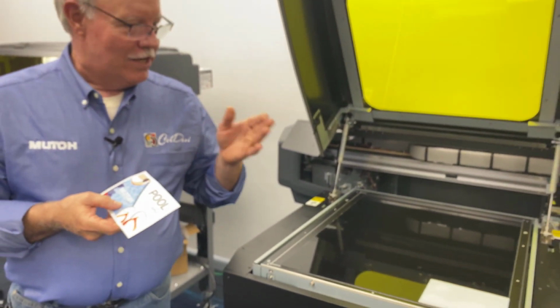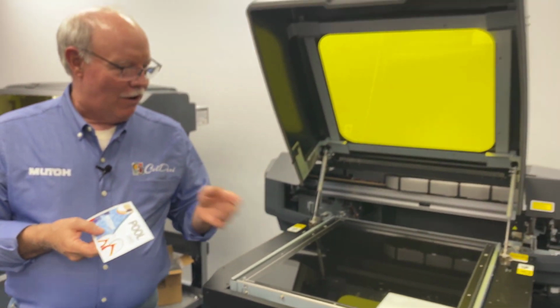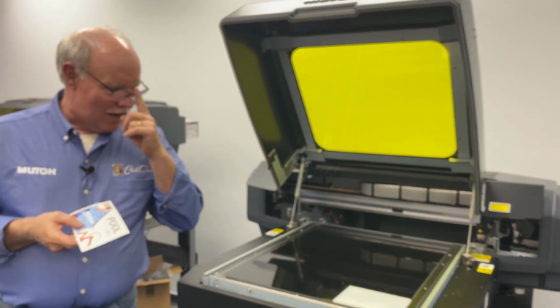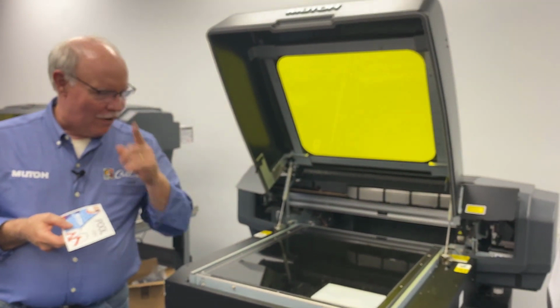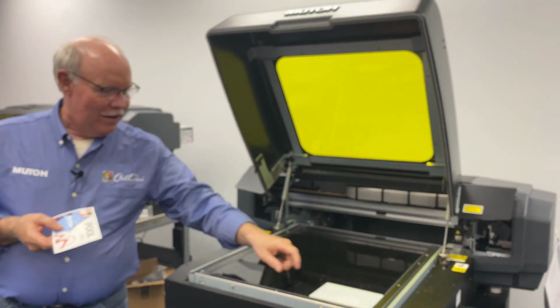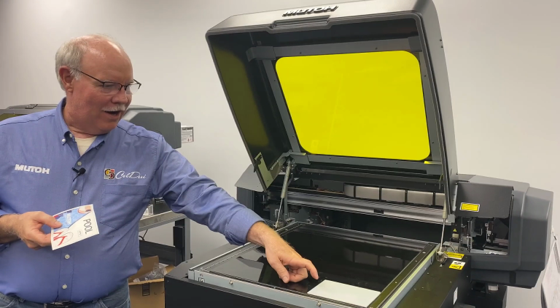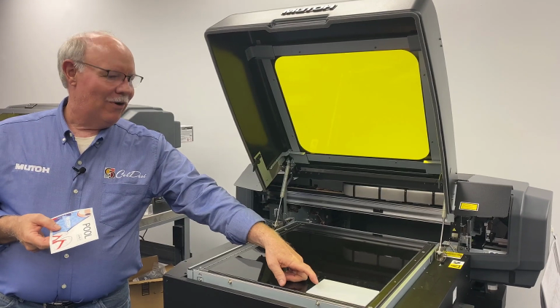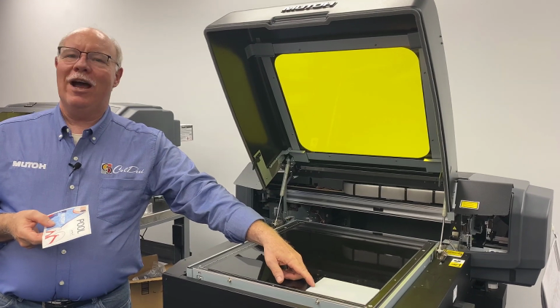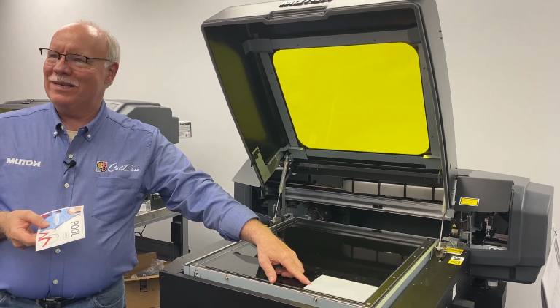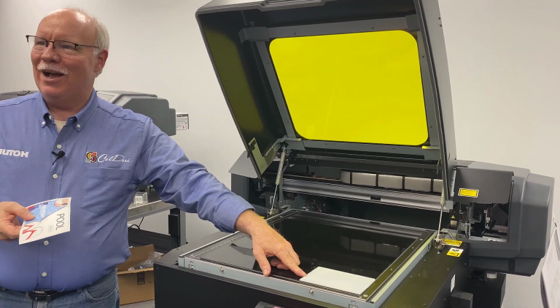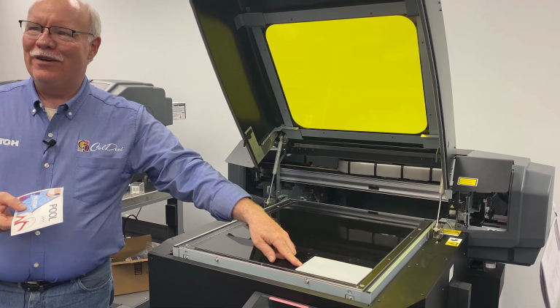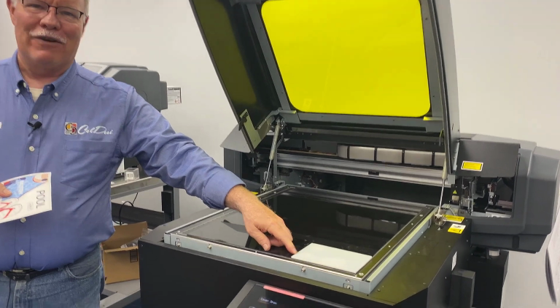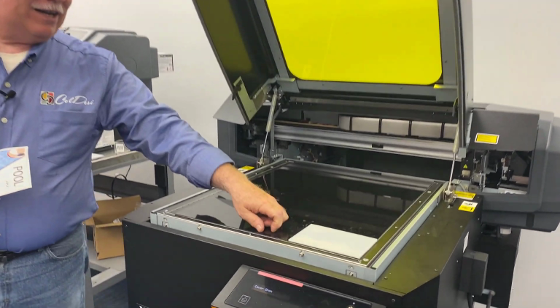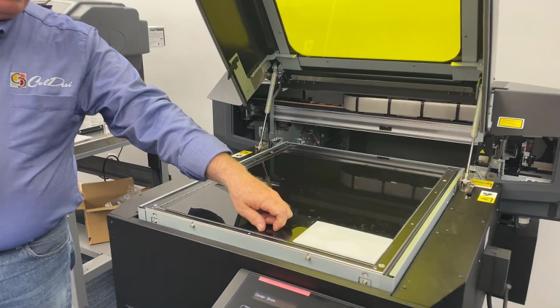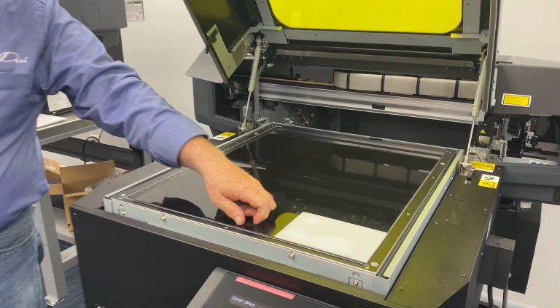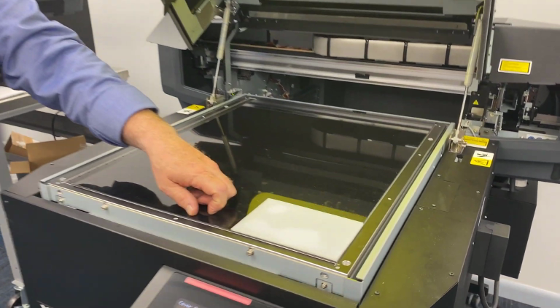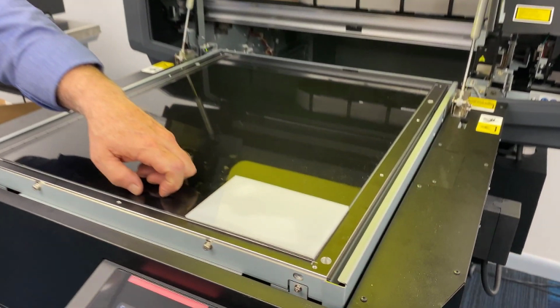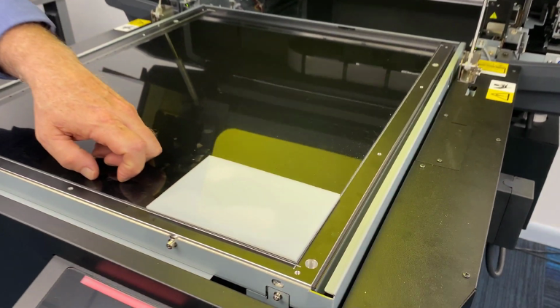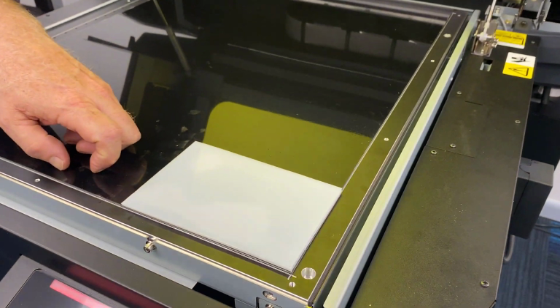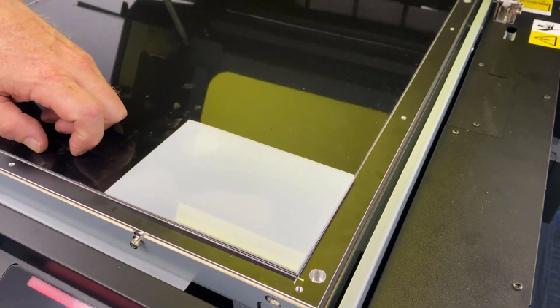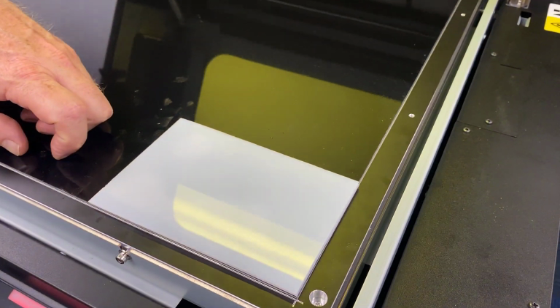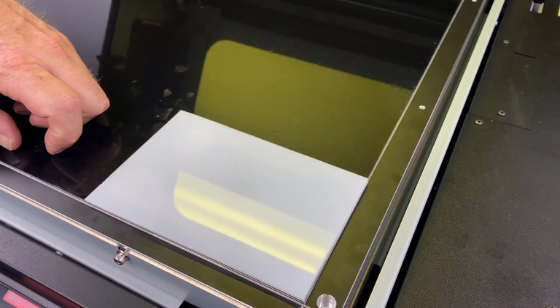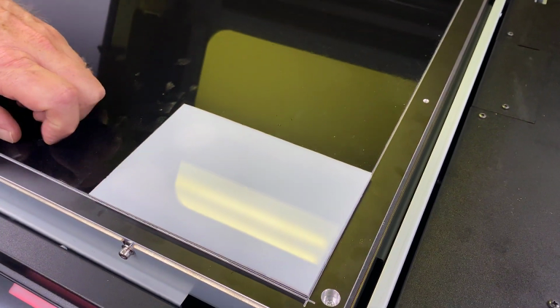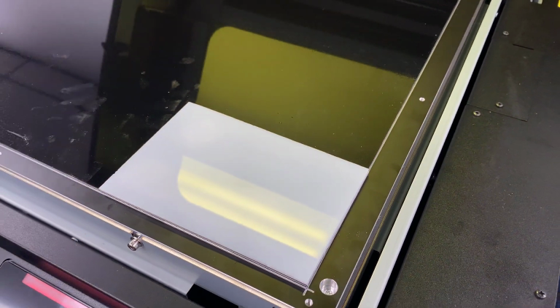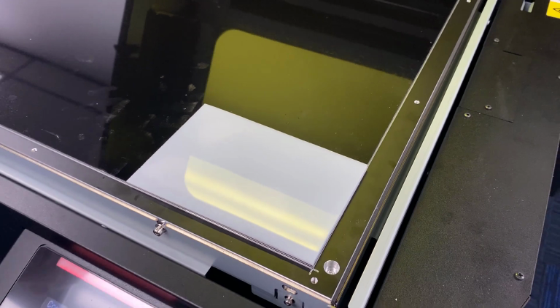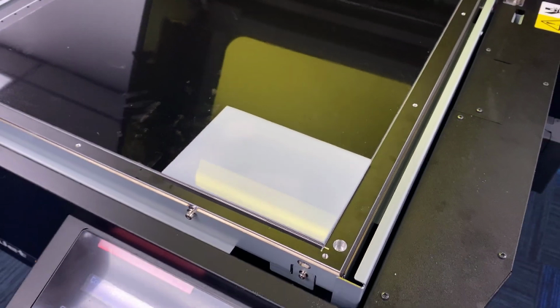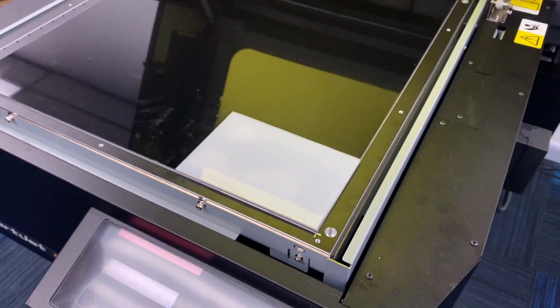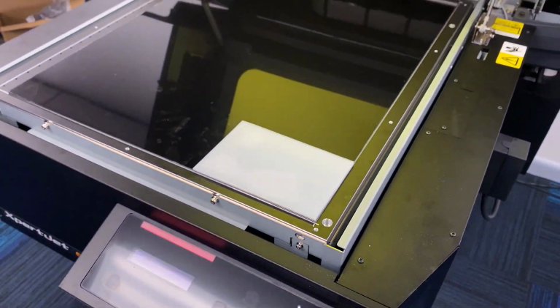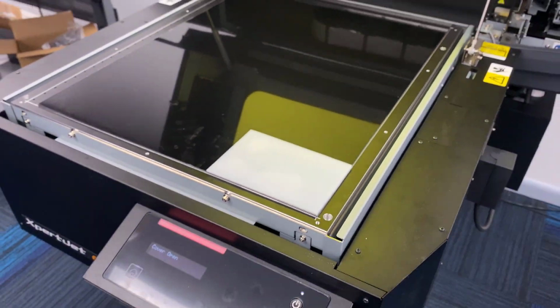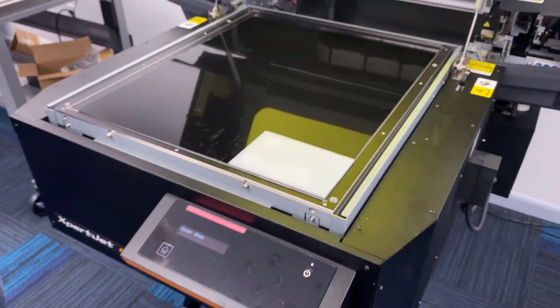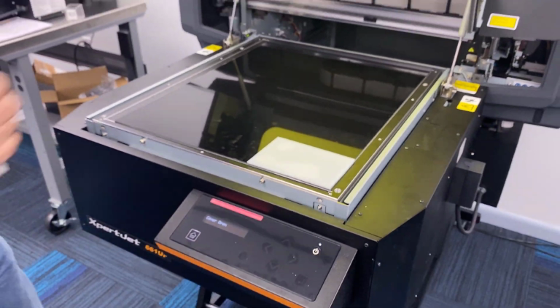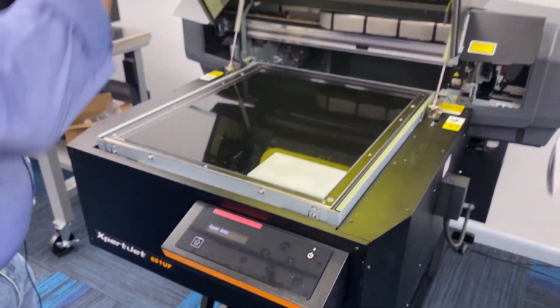So we're going to do our first time trial run on a rough cut piece of acrylic and do our first Braille sign here on actual material. We're going to get this set up and ready to rock and roll.